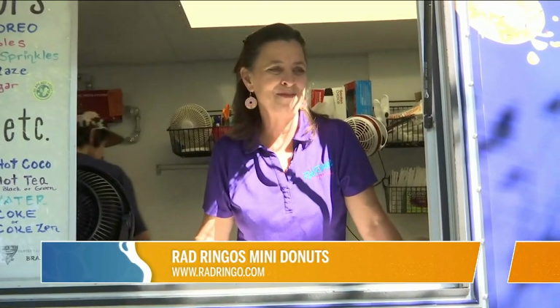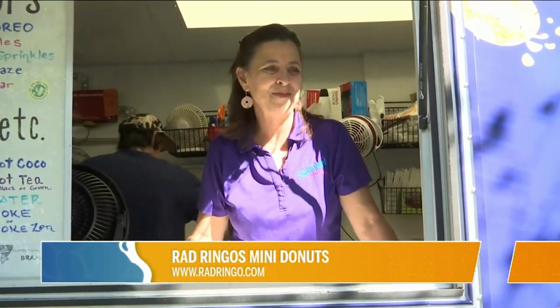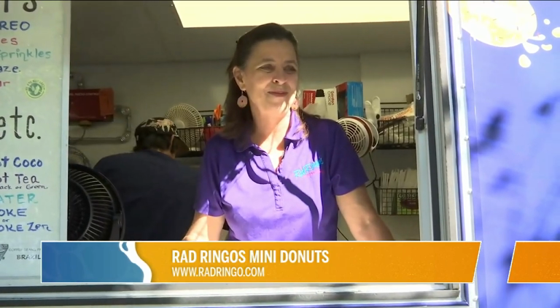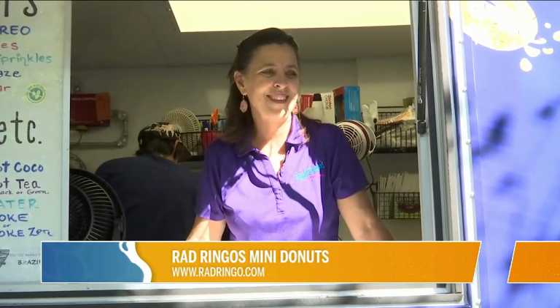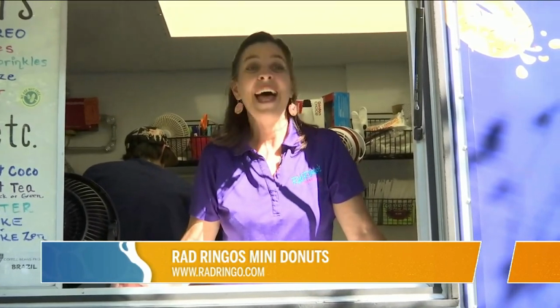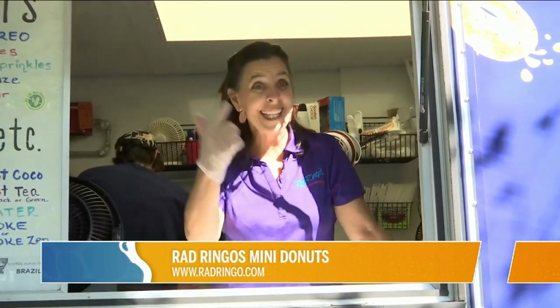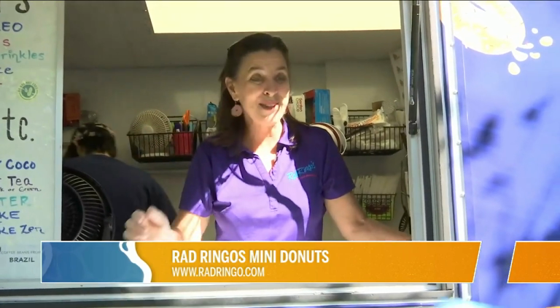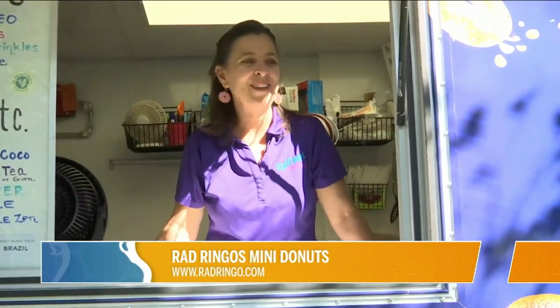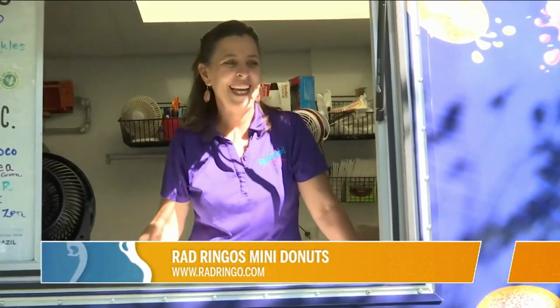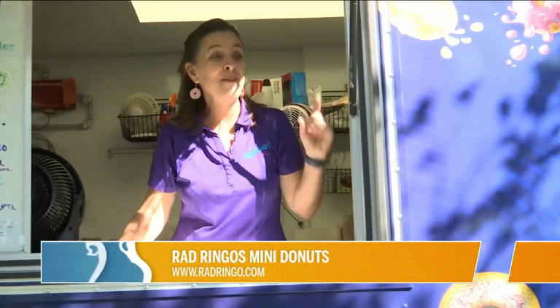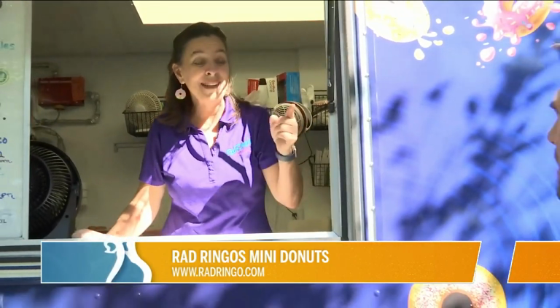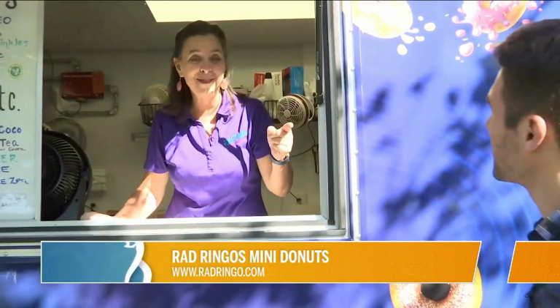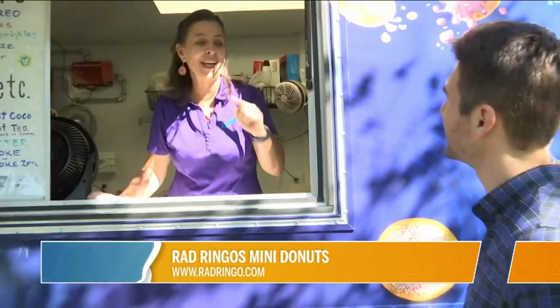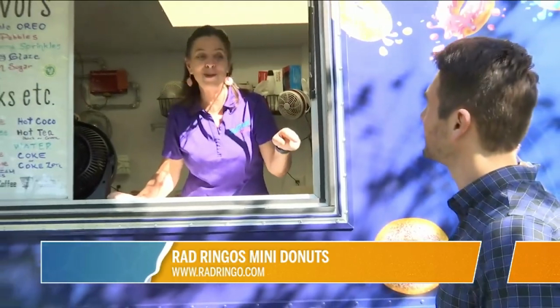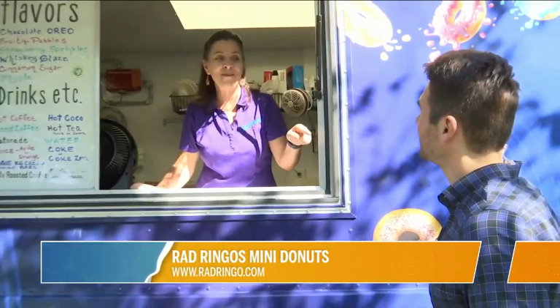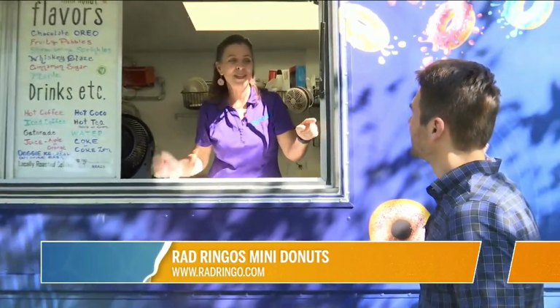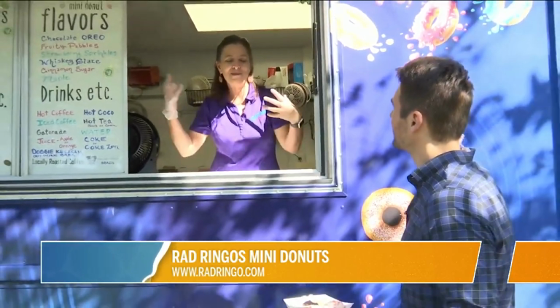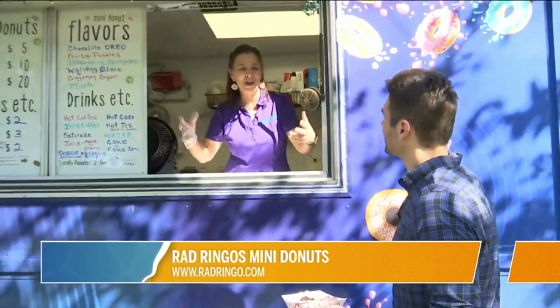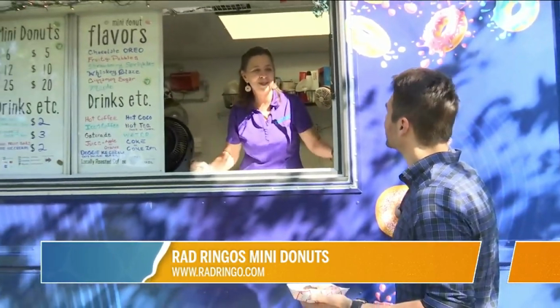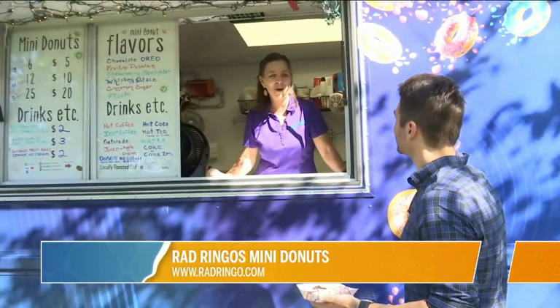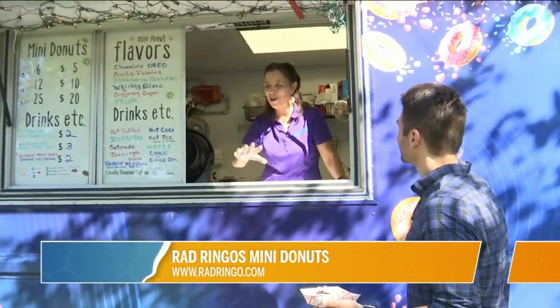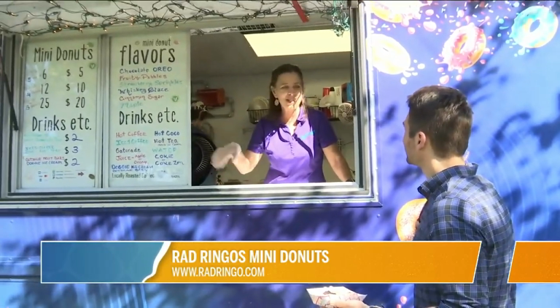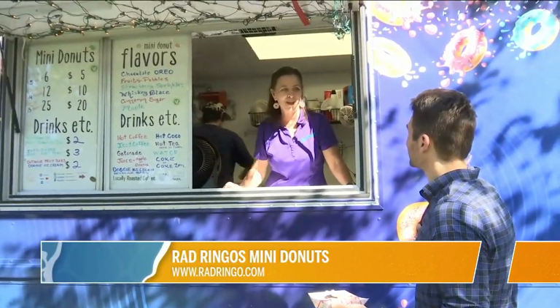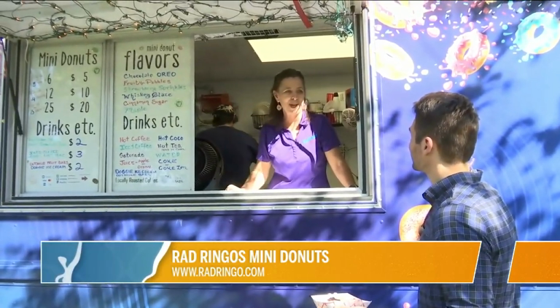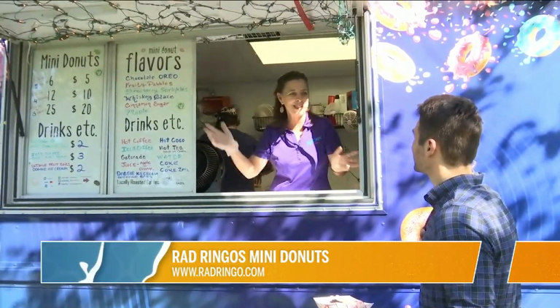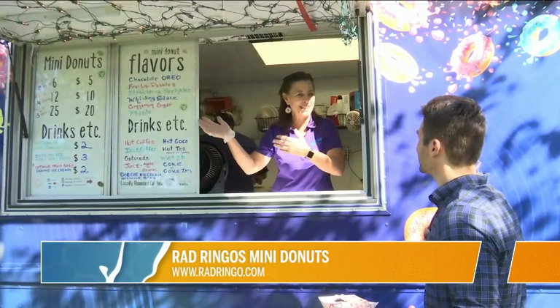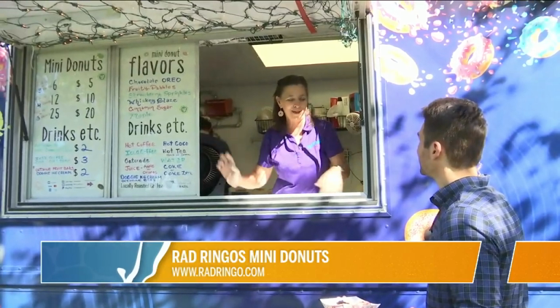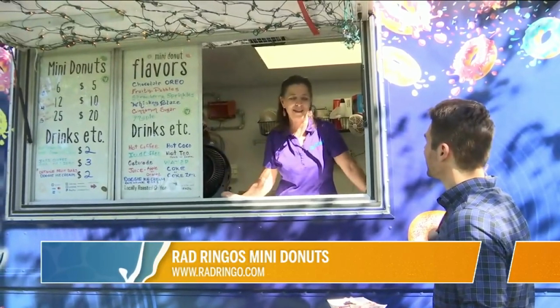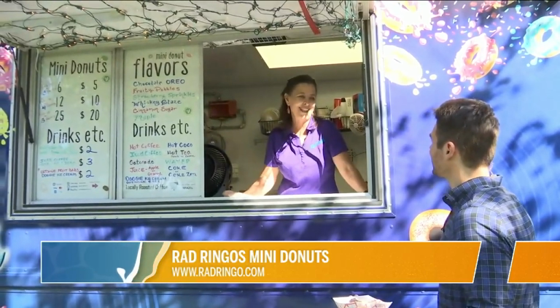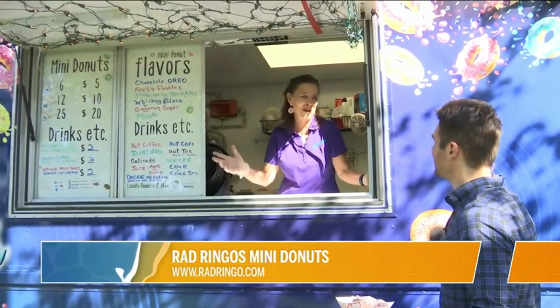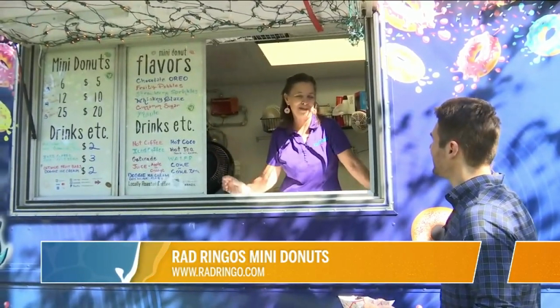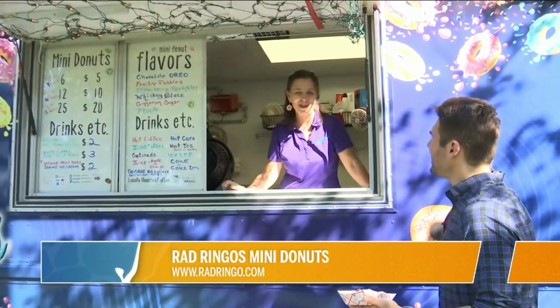So everyone in the family has pitched in somewhere. Including the dog. And we even have doggy ice cream for the dogs that come to the trucks, so that it kind of represents my dog too.